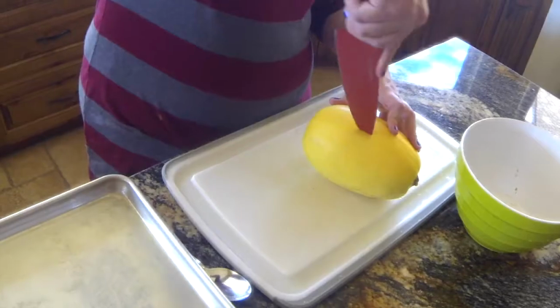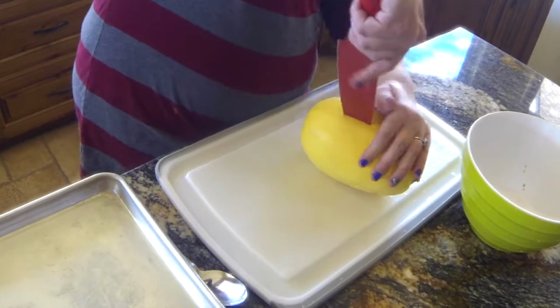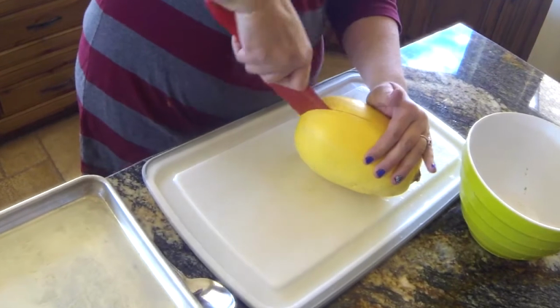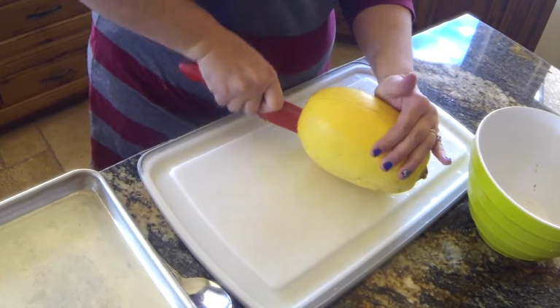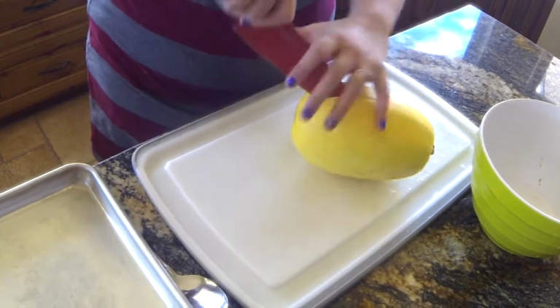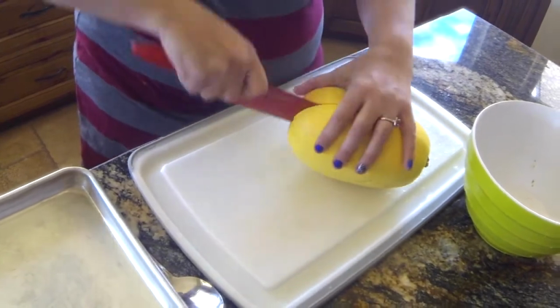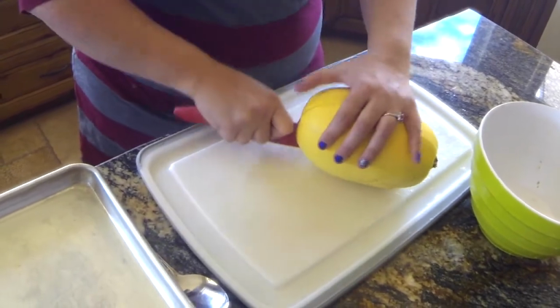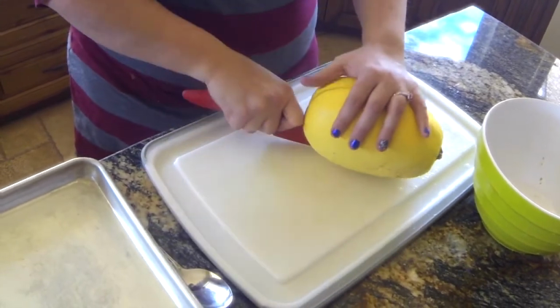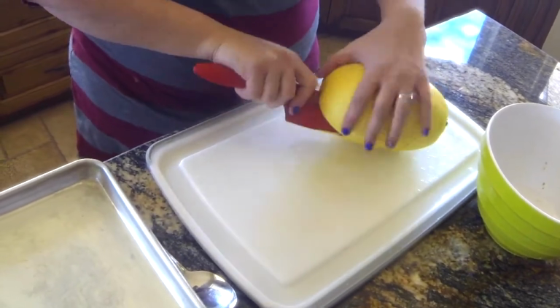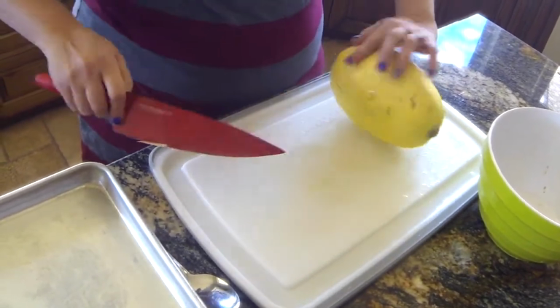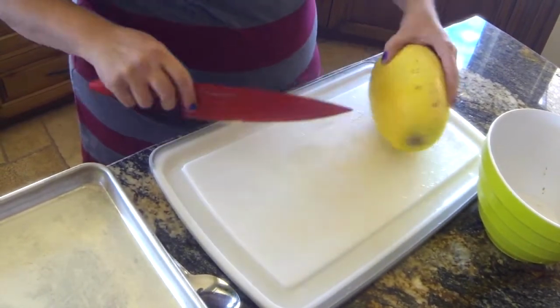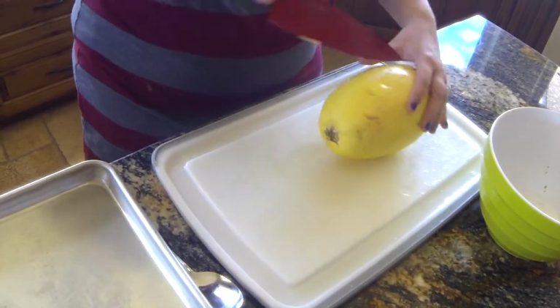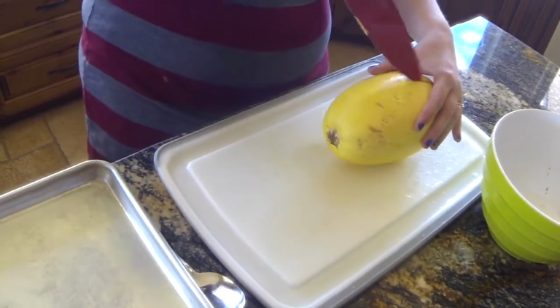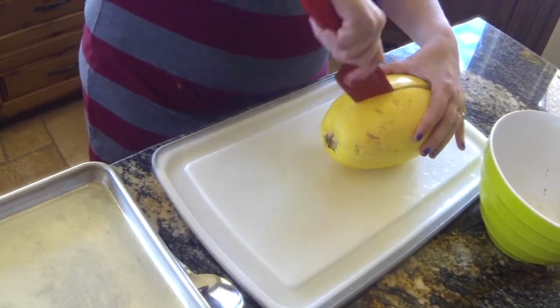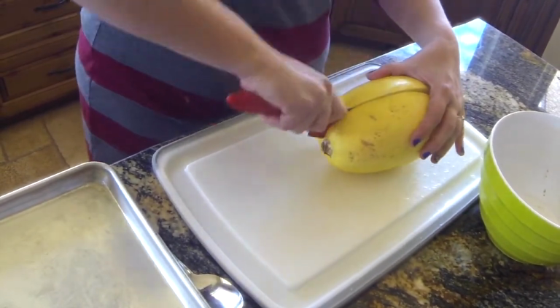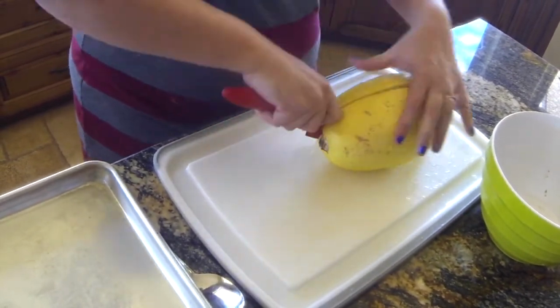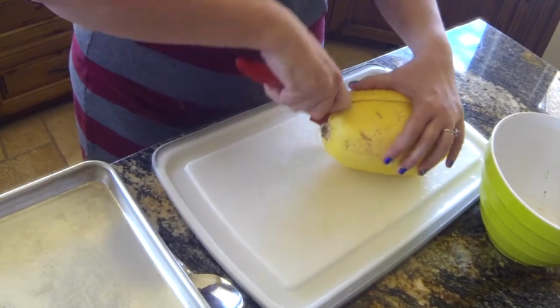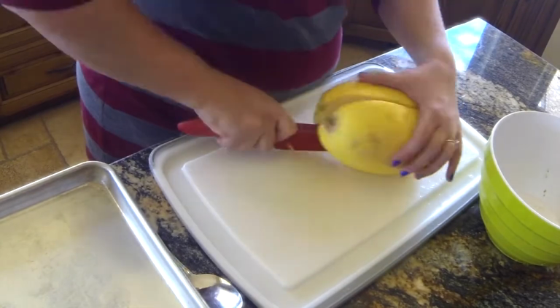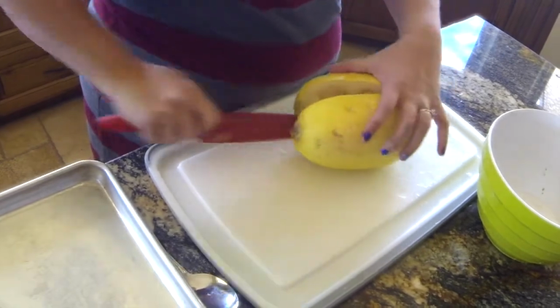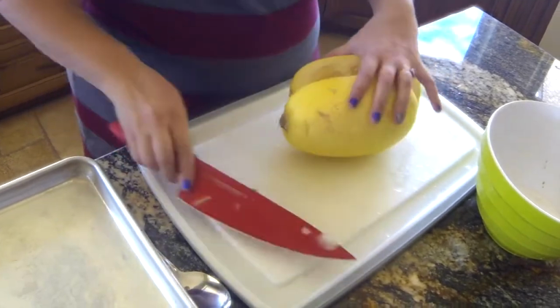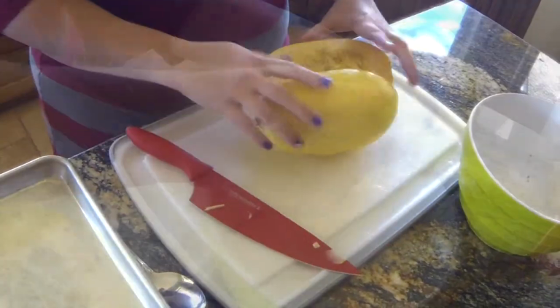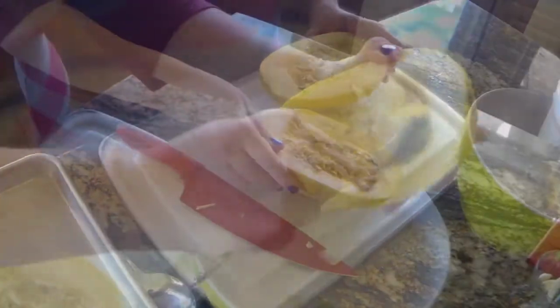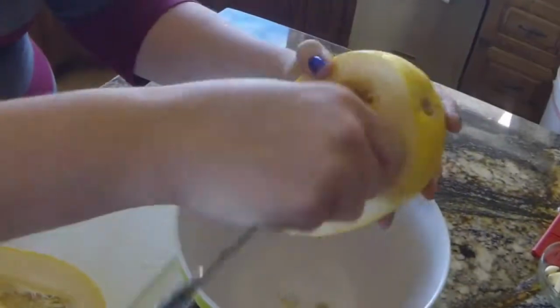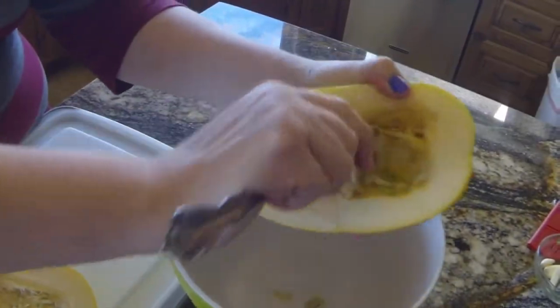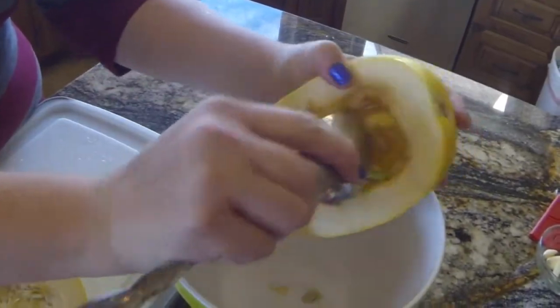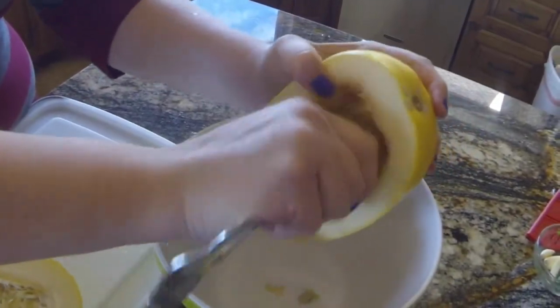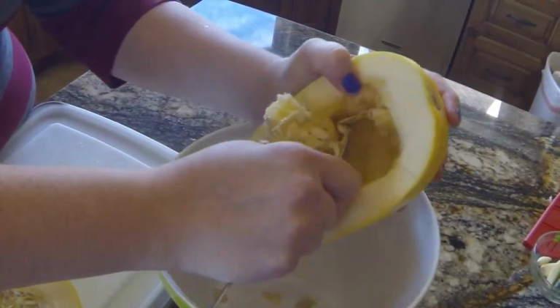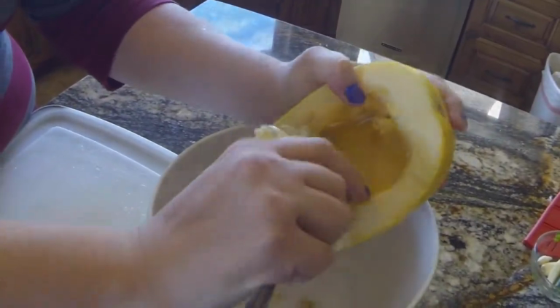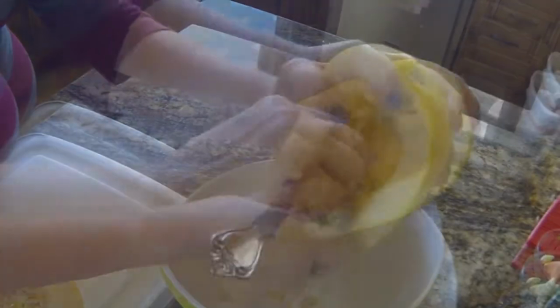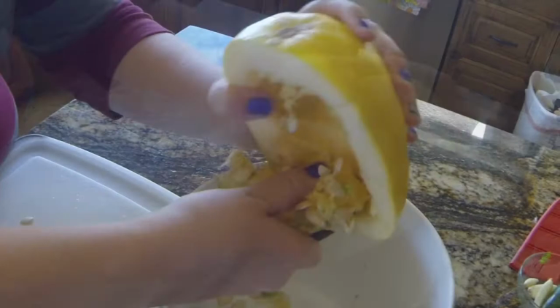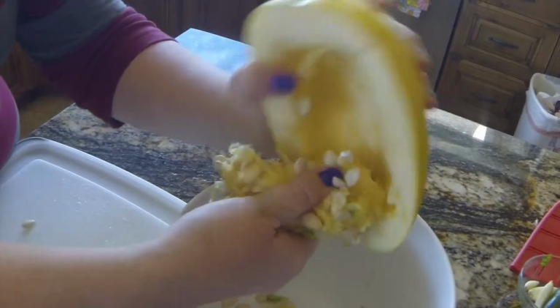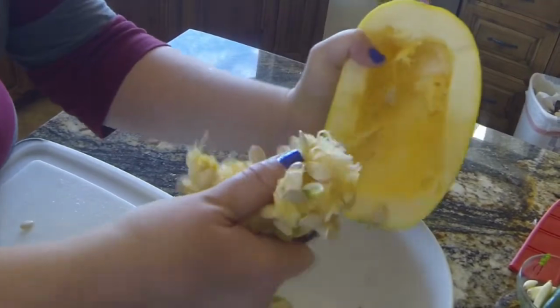Finding decent substitutes for pasta can be hit or miss. What you want is a dish that stands on its own, like this spaghetti squash chicken alfredo we are making. Spaghetti squash can be hard to cut through, so give it your all. Scrape out the seeds and strings like you would a pumpkin.